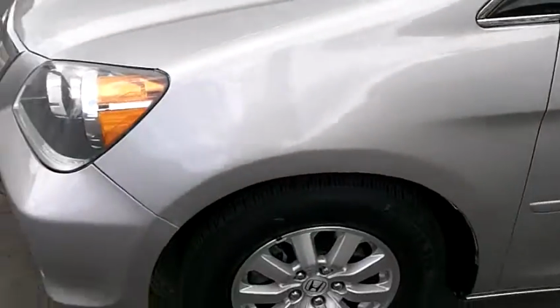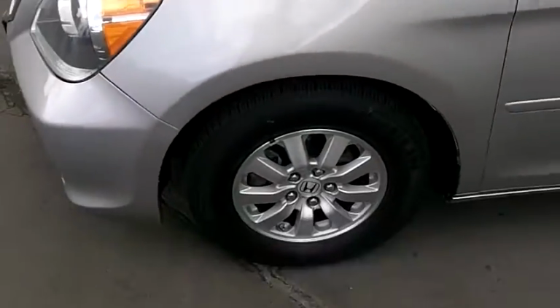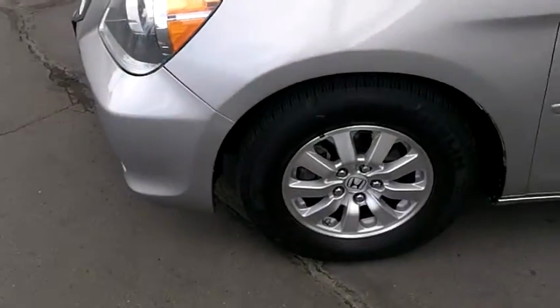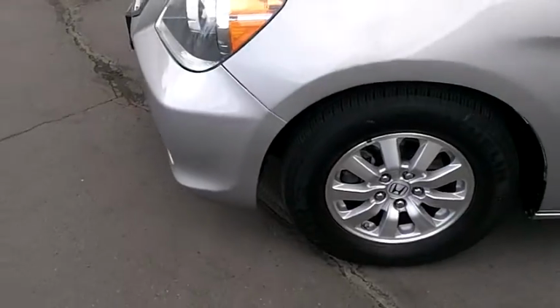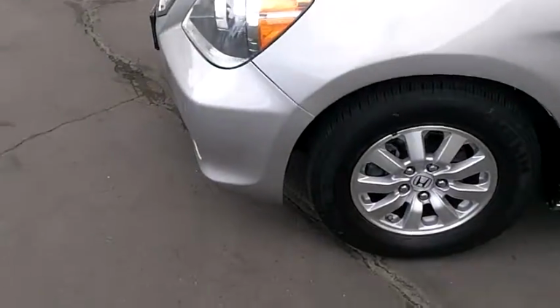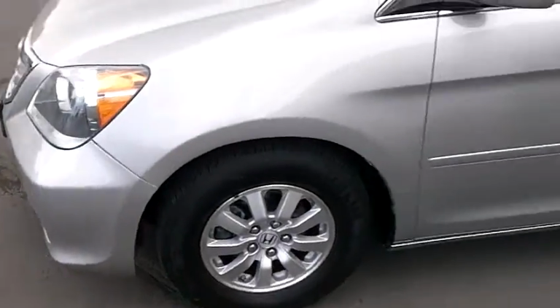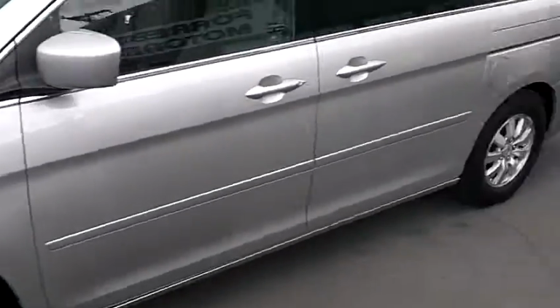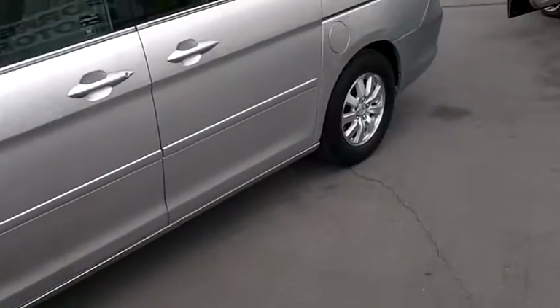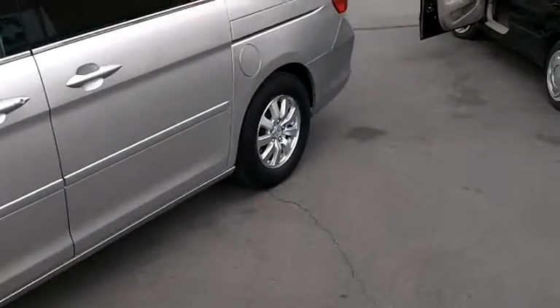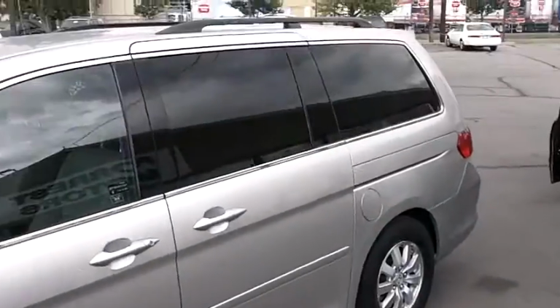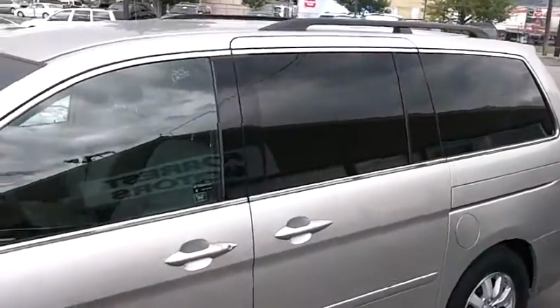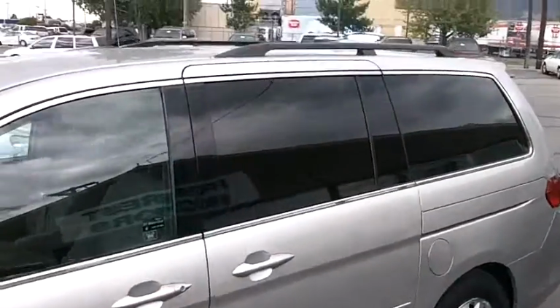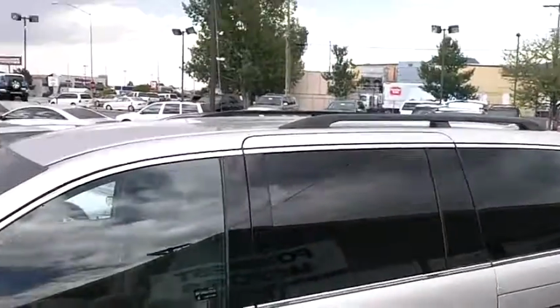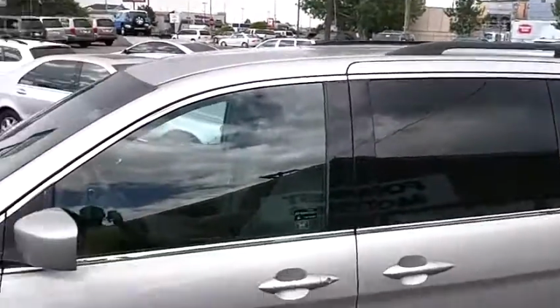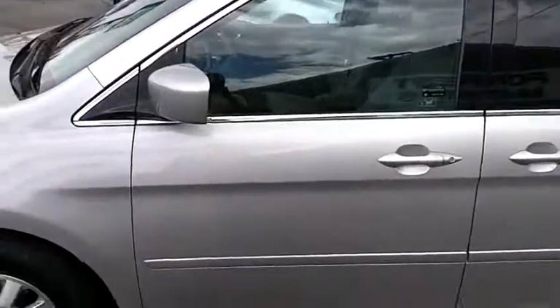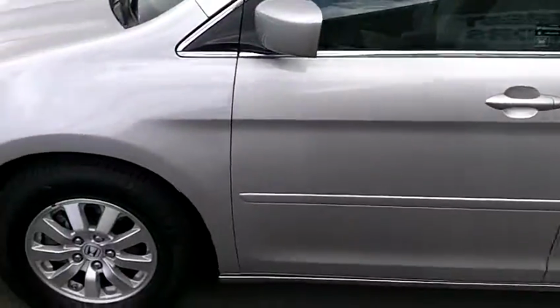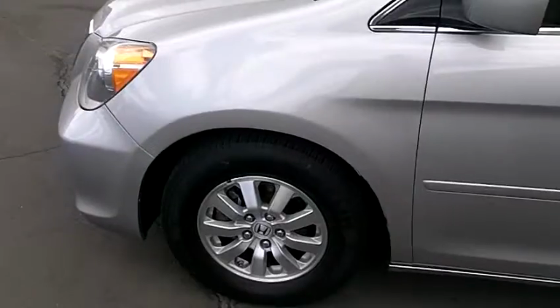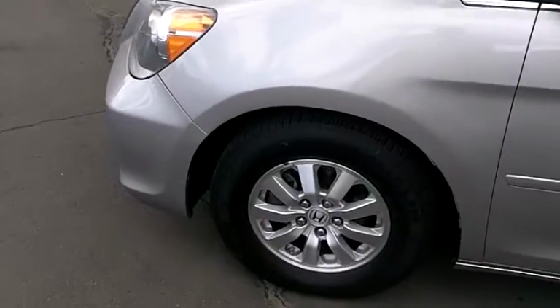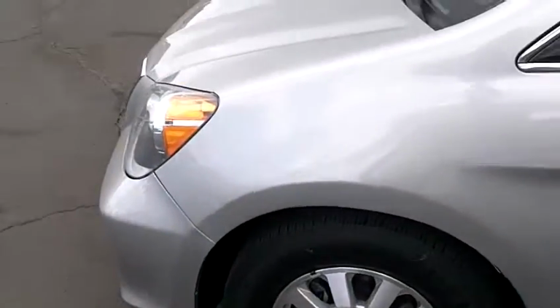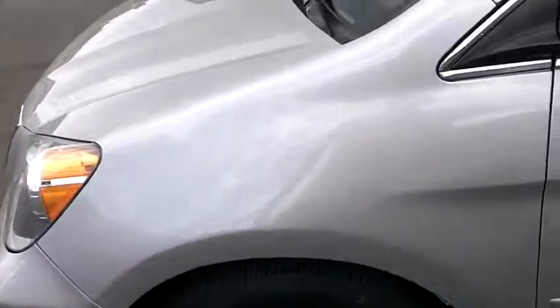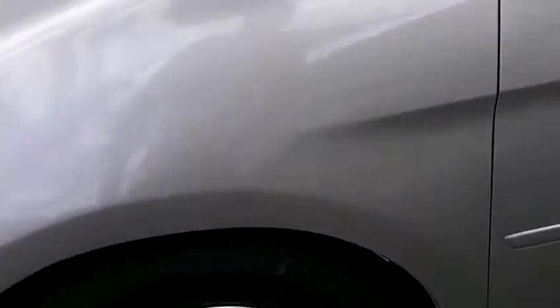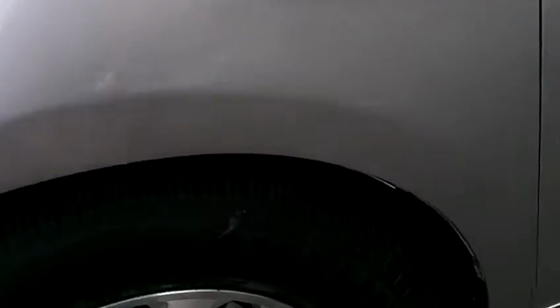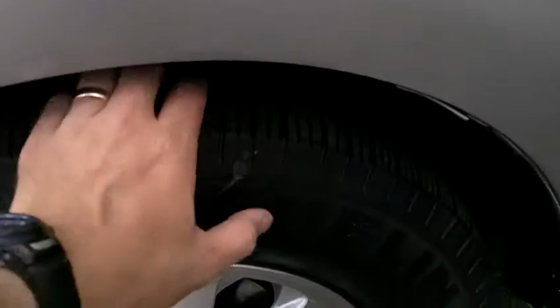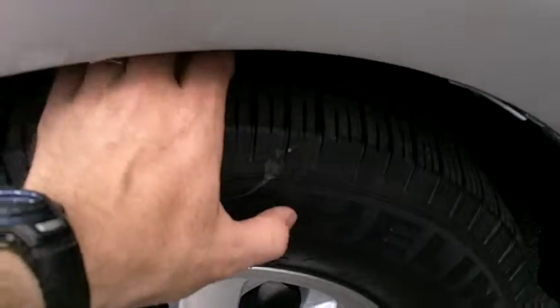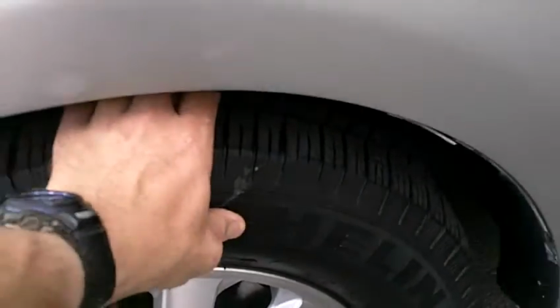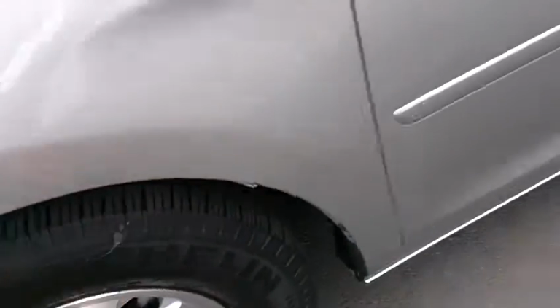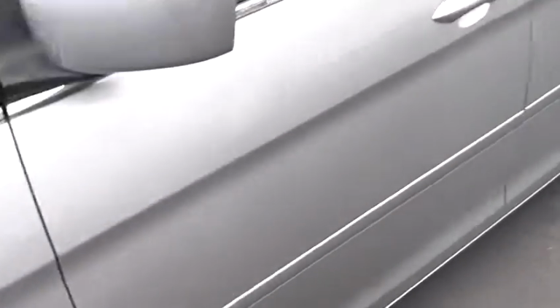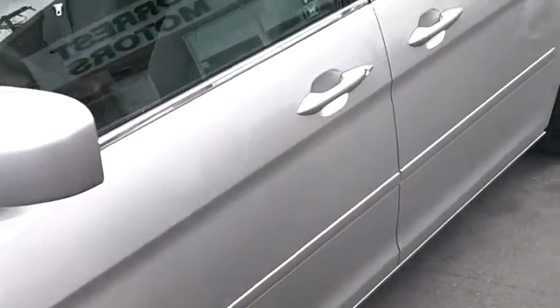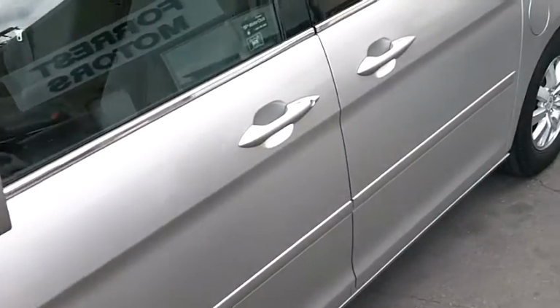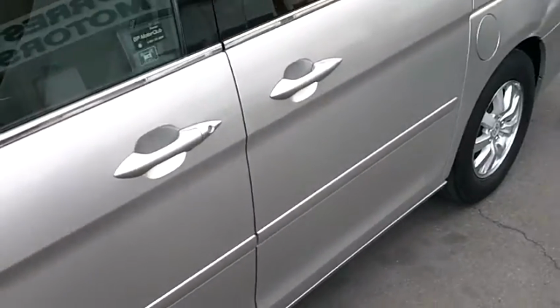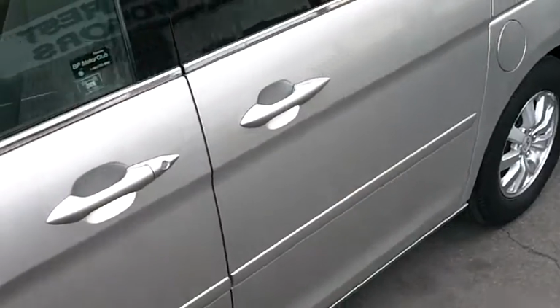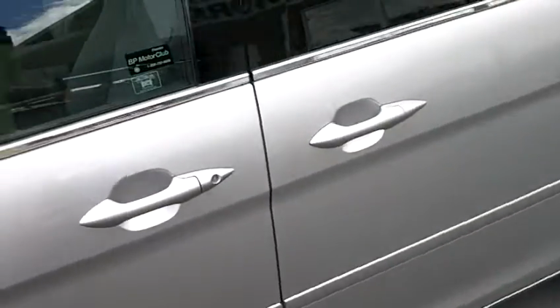It's got factory alloy wheels that are all in beautiful shape. It has tinted windows and a load-bearing roof rack. It's got very nice Michelin tires — all four tires are matching with very good tread.